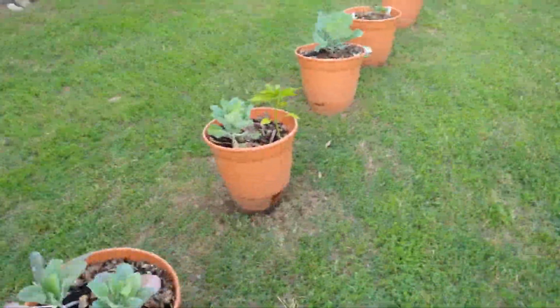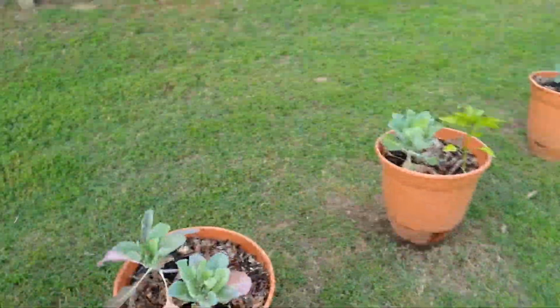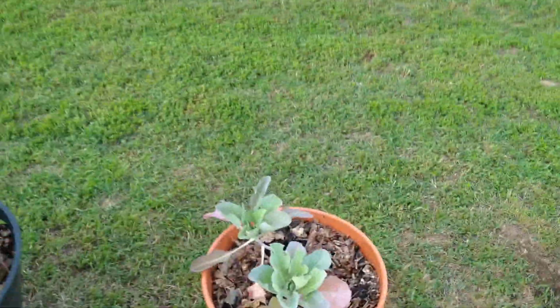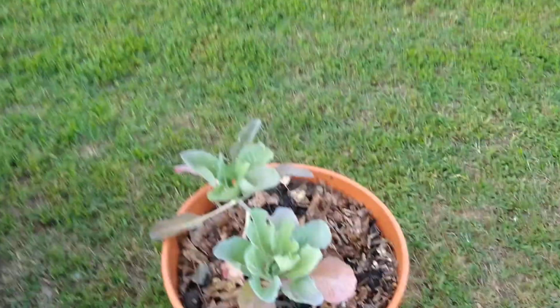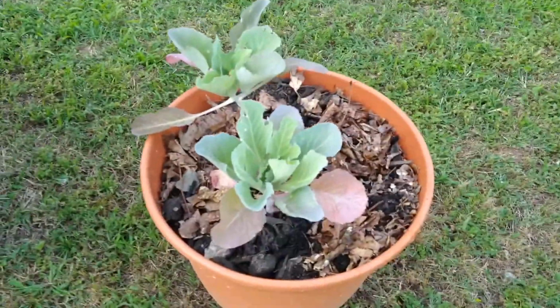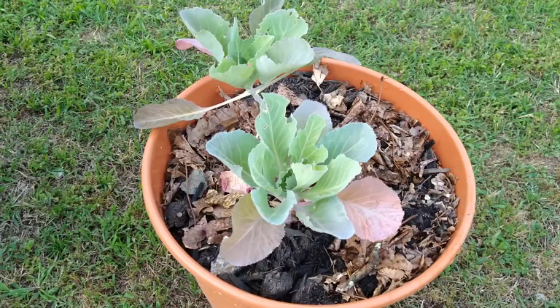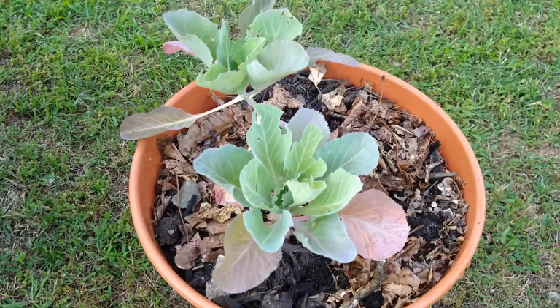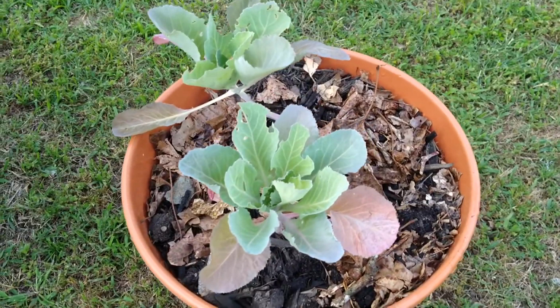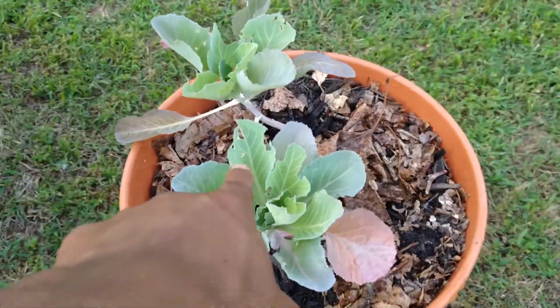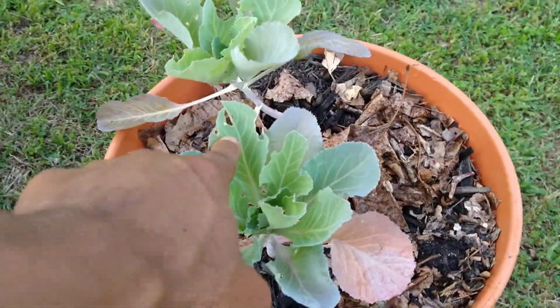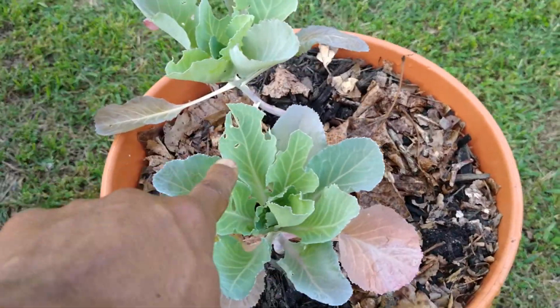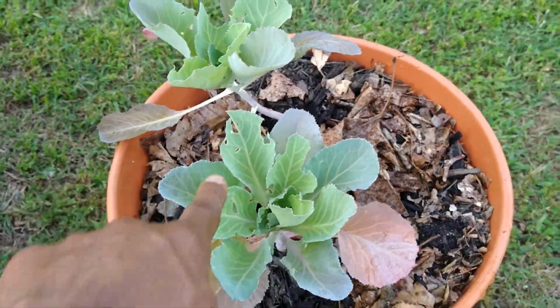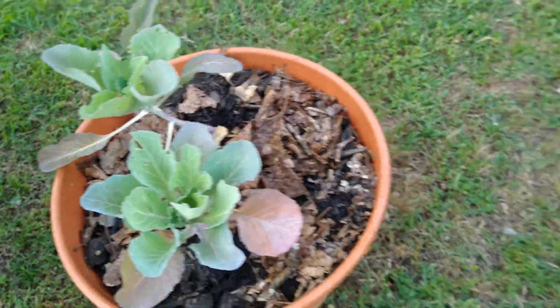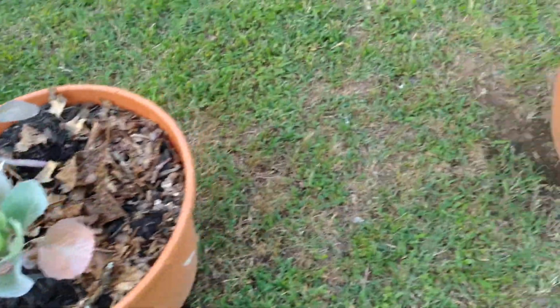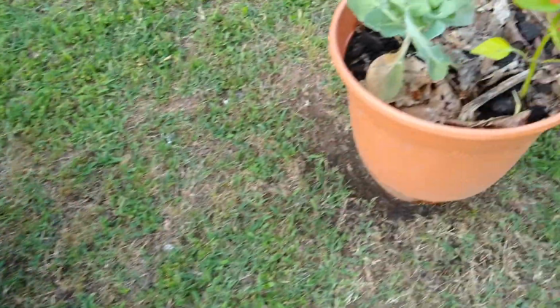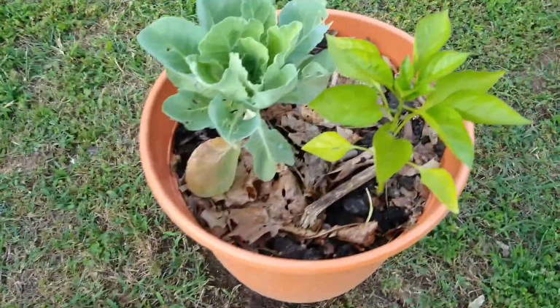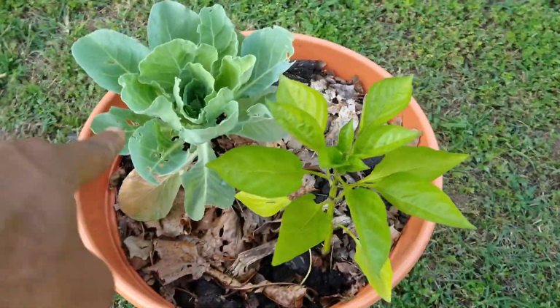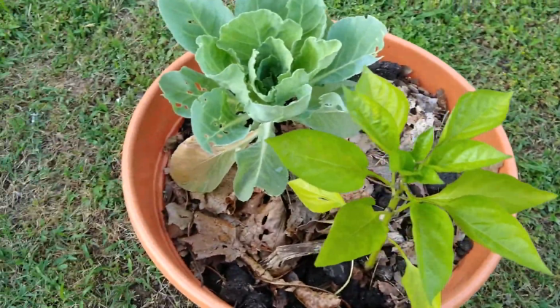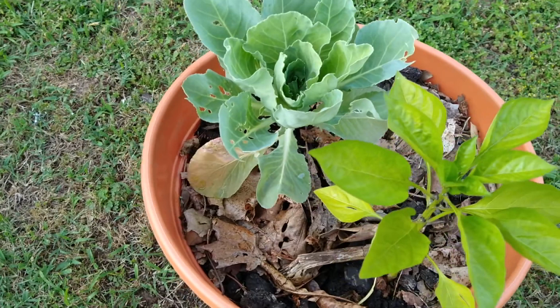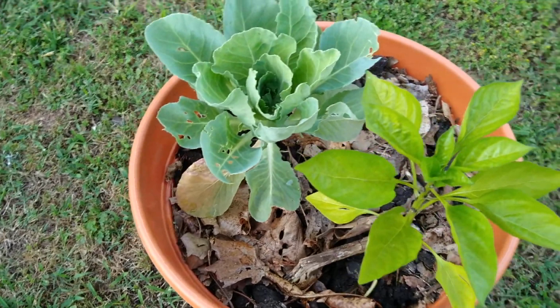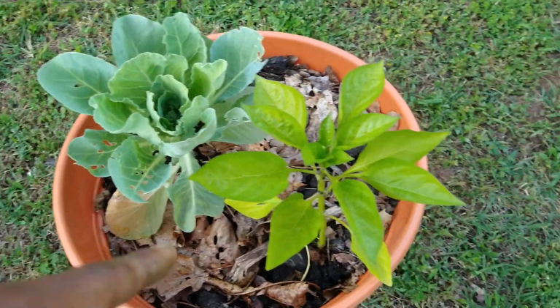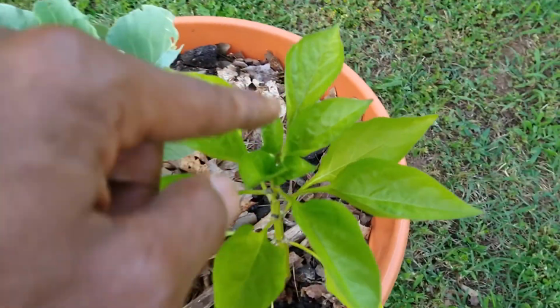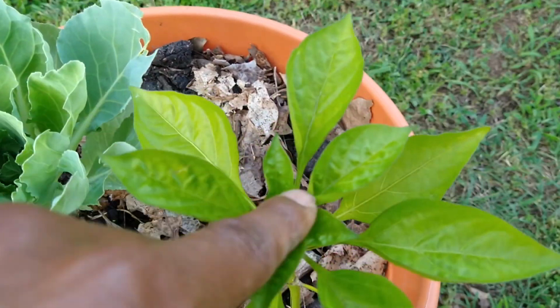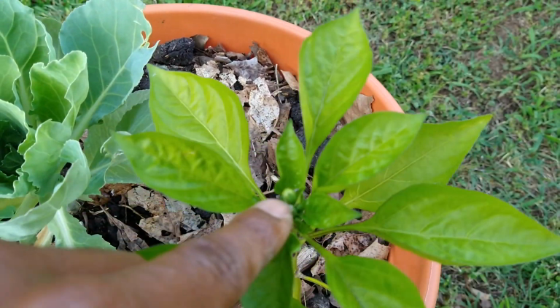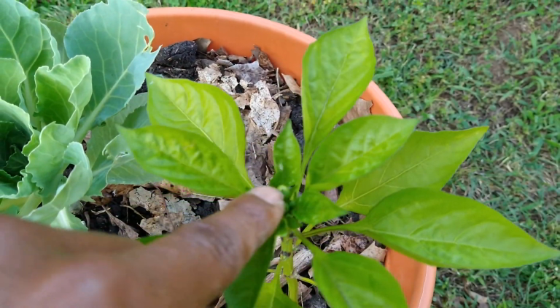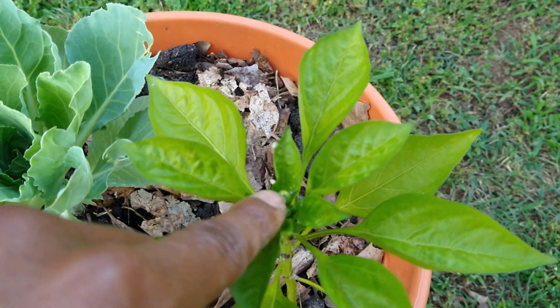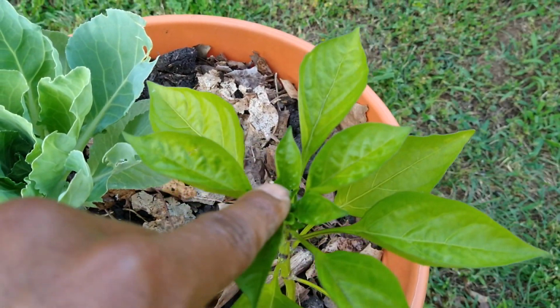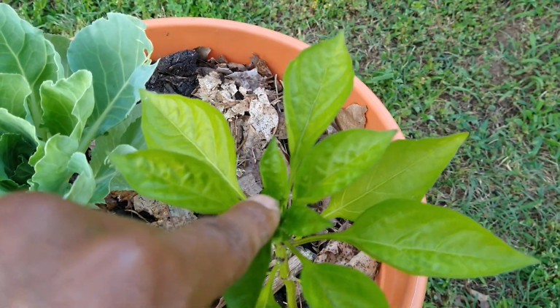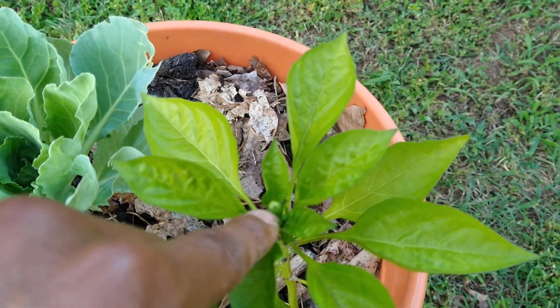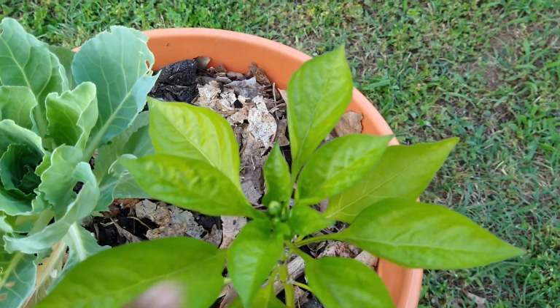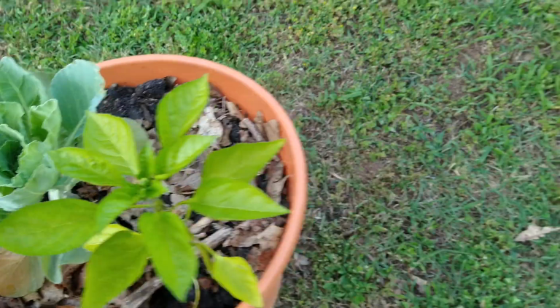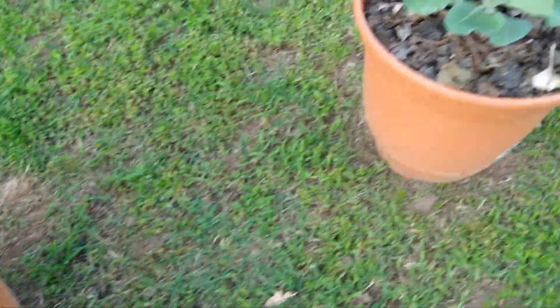I'll give you a tour of other things right here. Here's the cabbage. You can see some insects like that right there, but watch out insects. And we have some more cabbage right there. And then right here for the pepper, I can see a pepper forming right there.